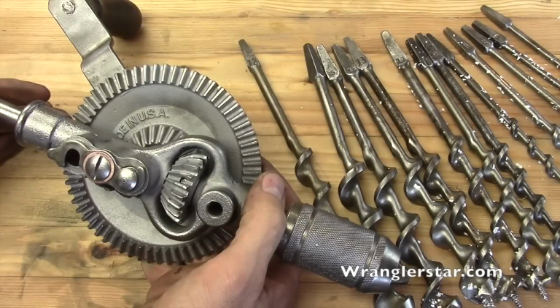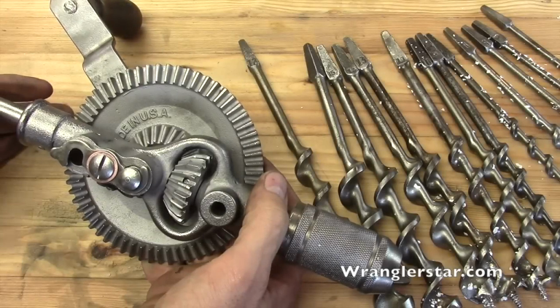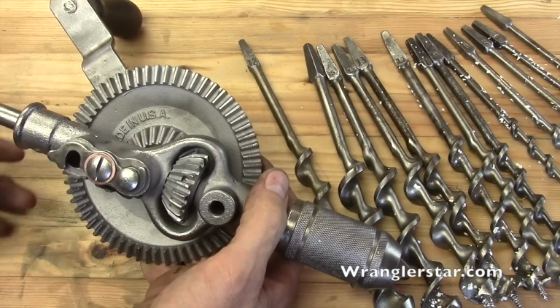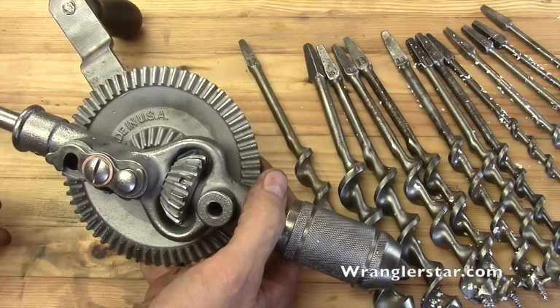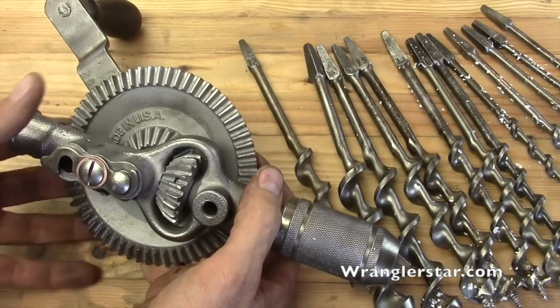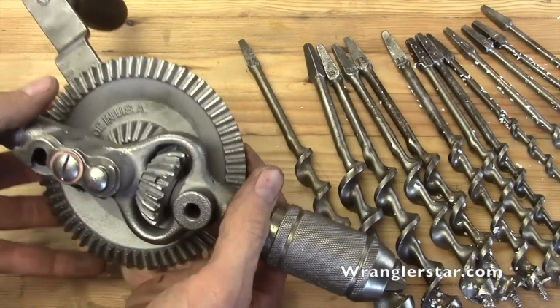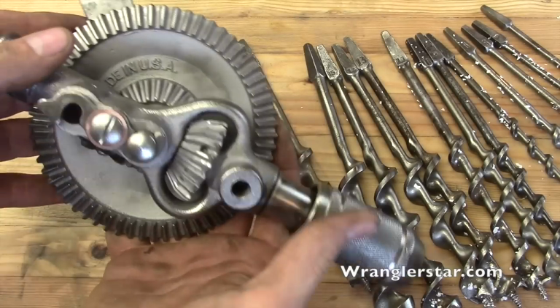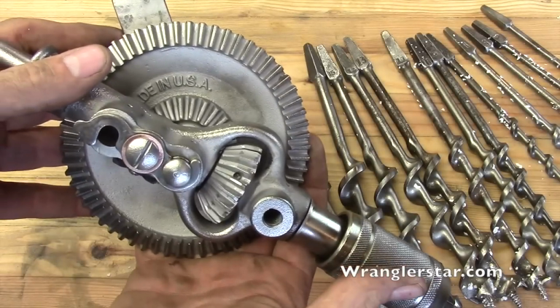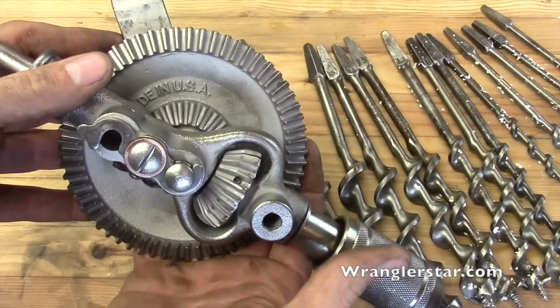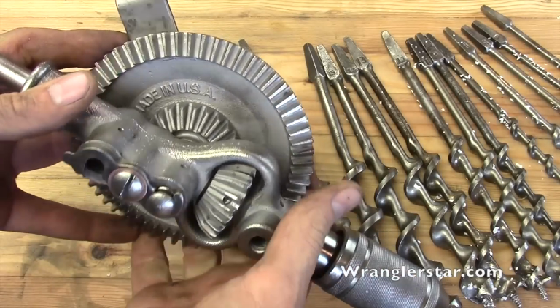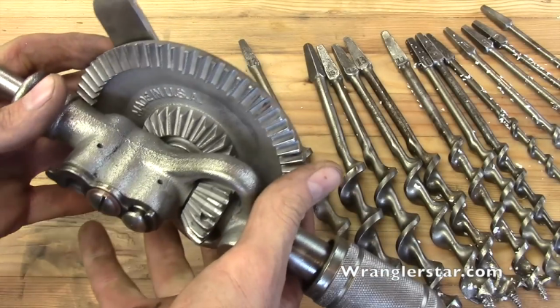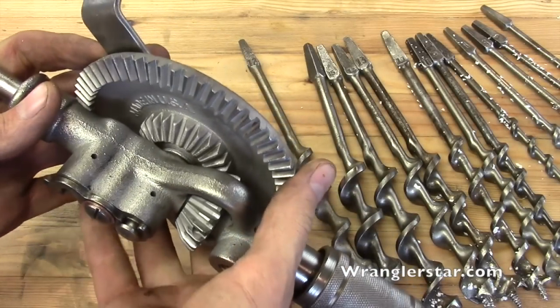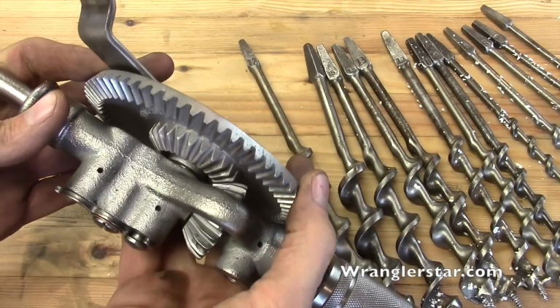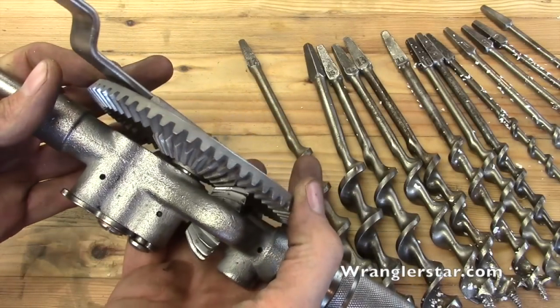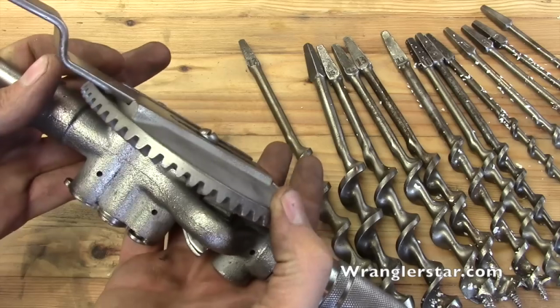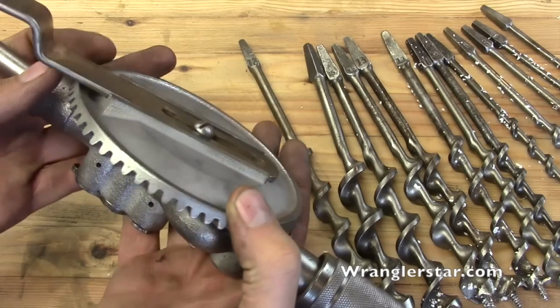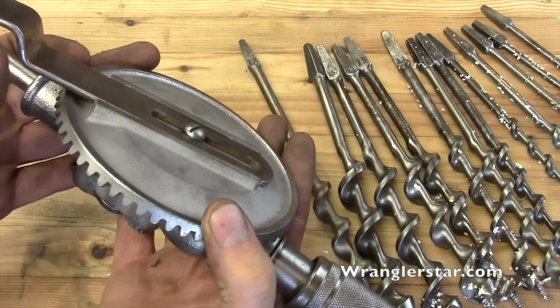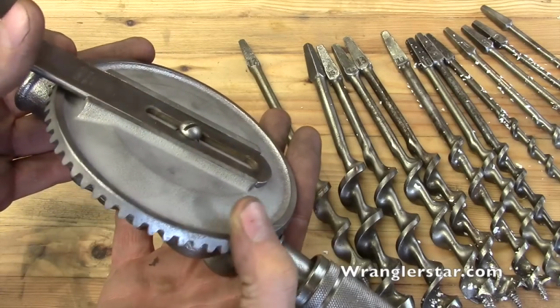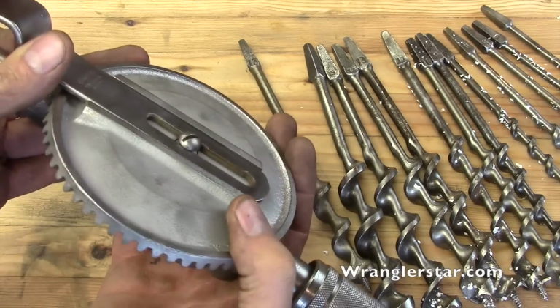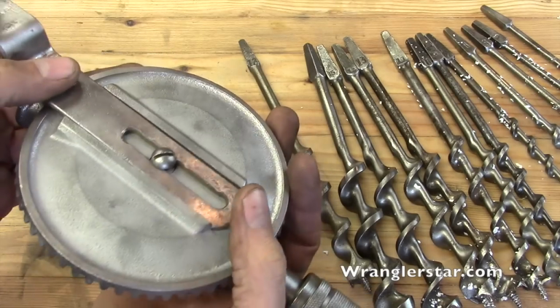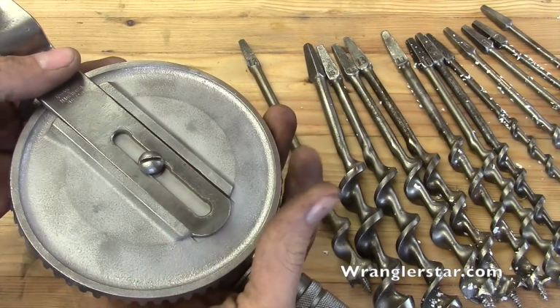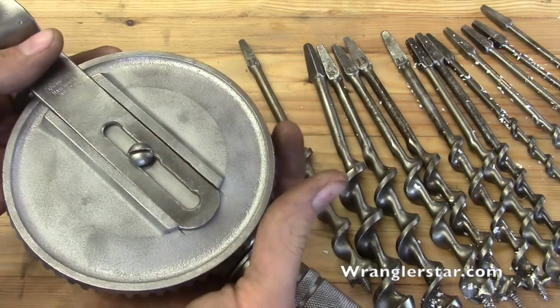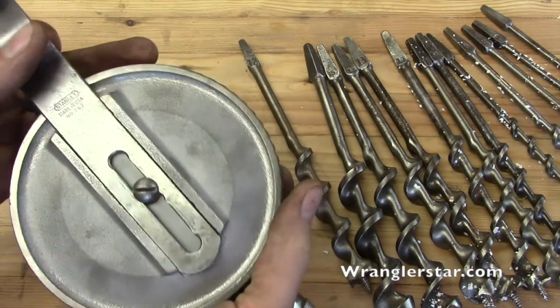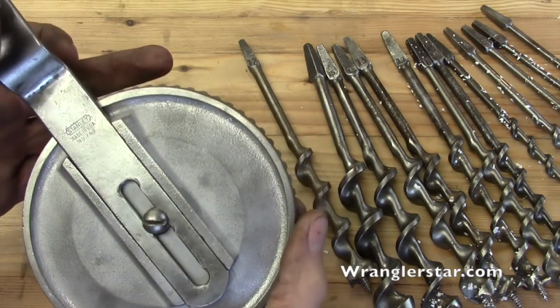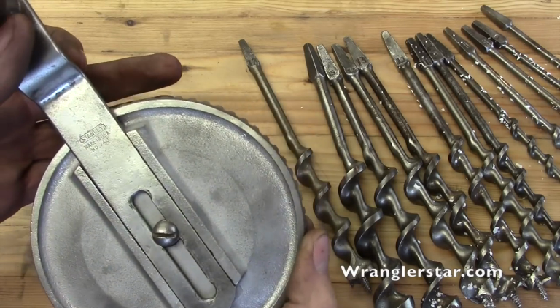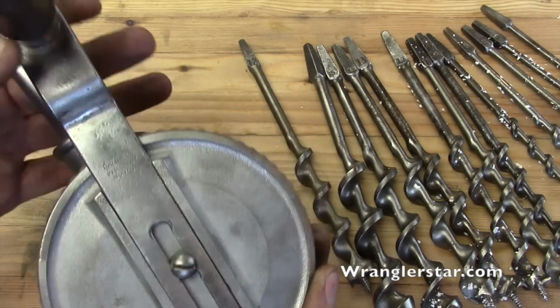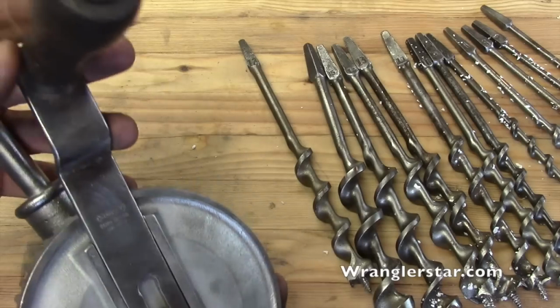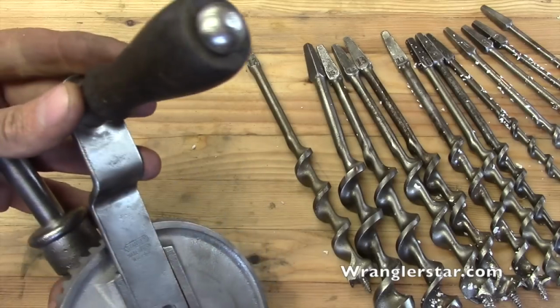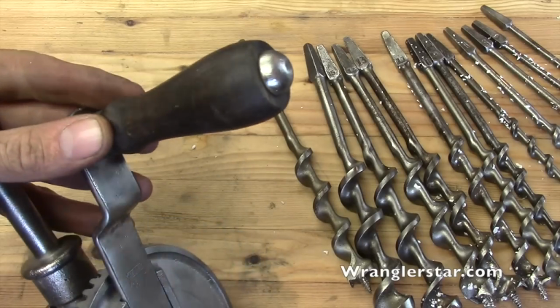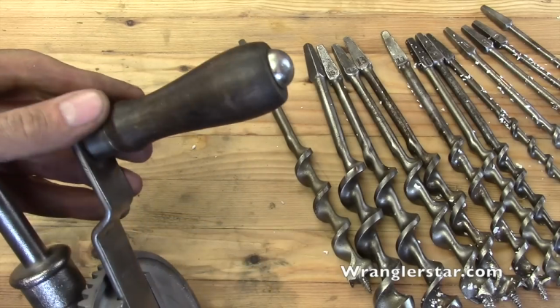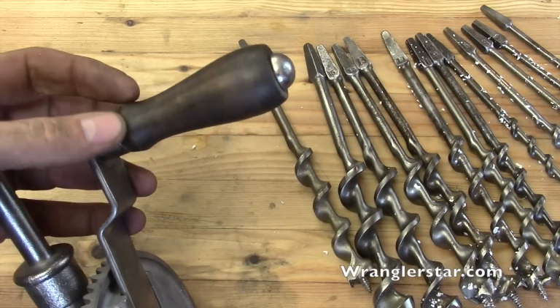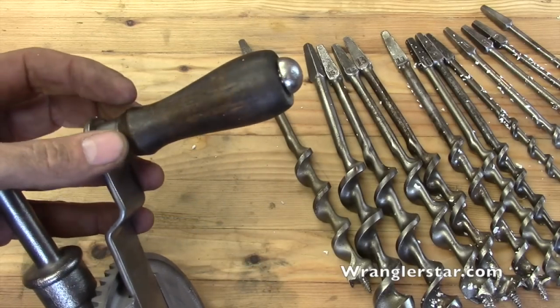Not too shabby for 12 bucks, huh? Didn't that clean up nice? I can't wait to paint it. You know, they always look nice when they're raw metal, but they look nice when they're painted too. I'm so happy I was able to save the original handle.